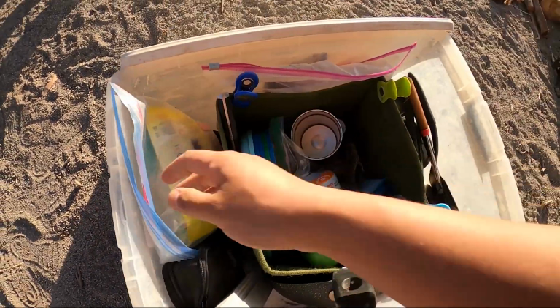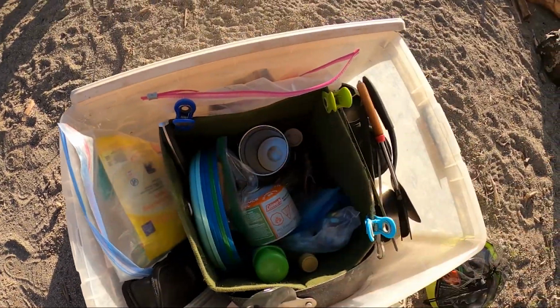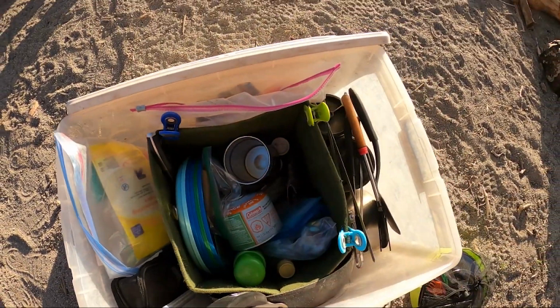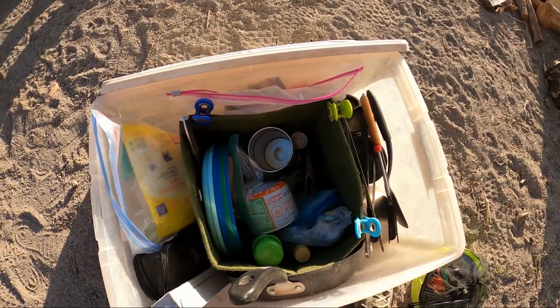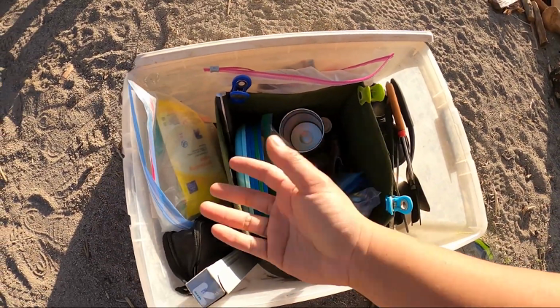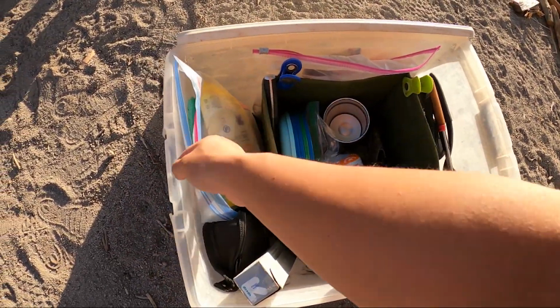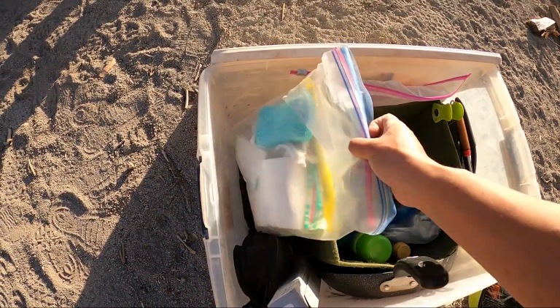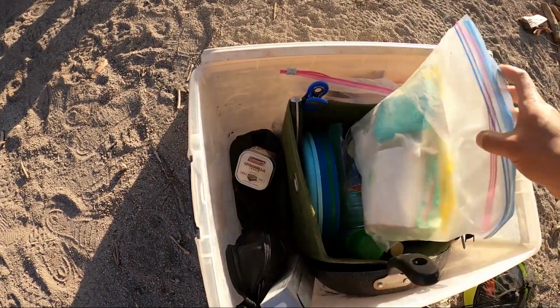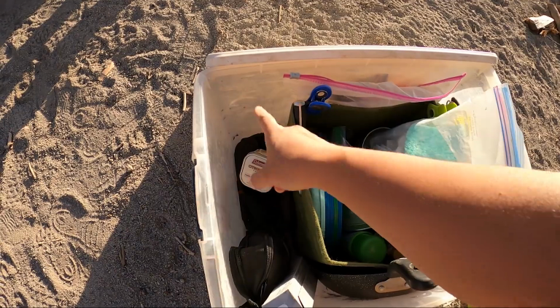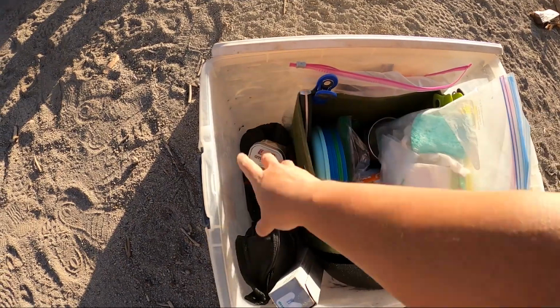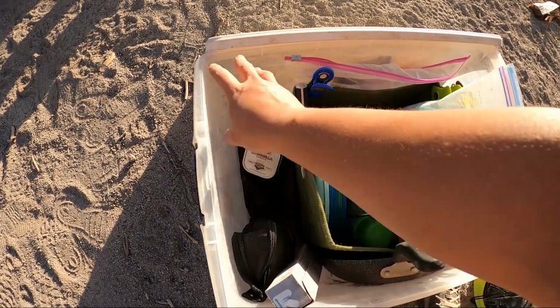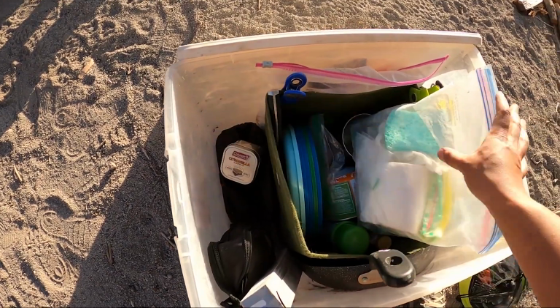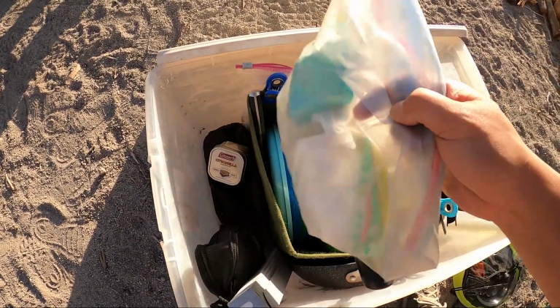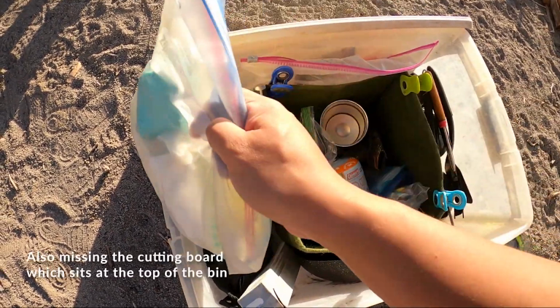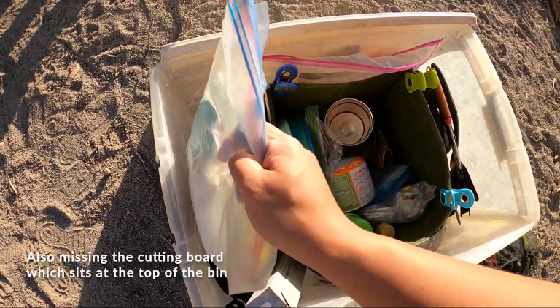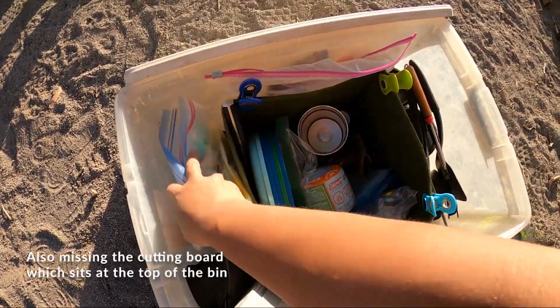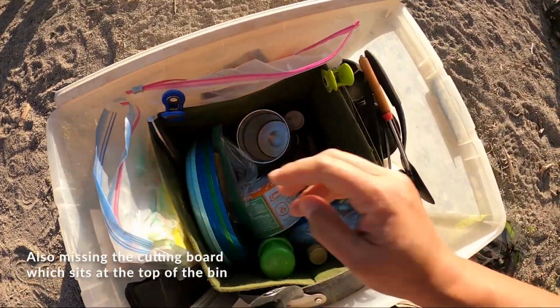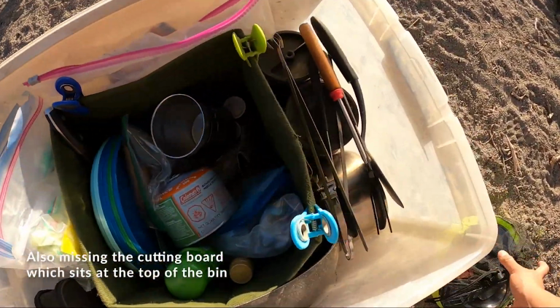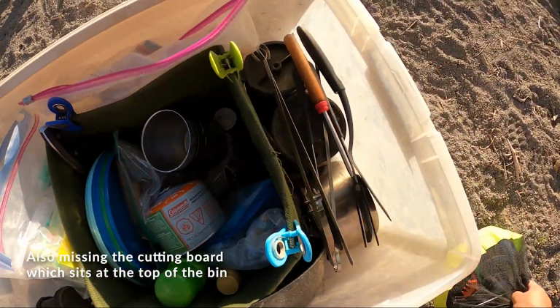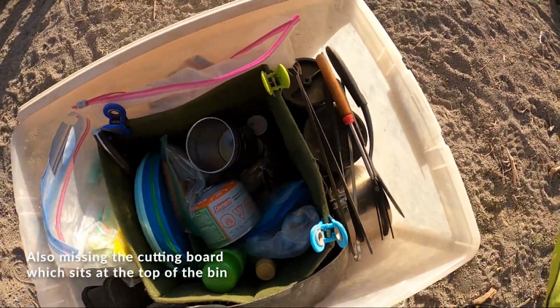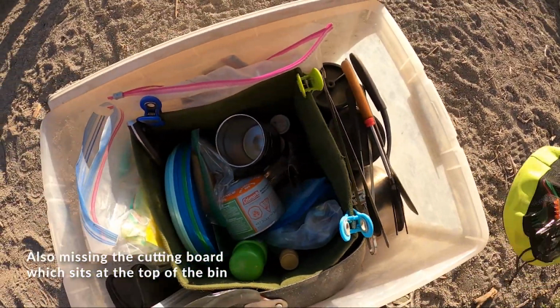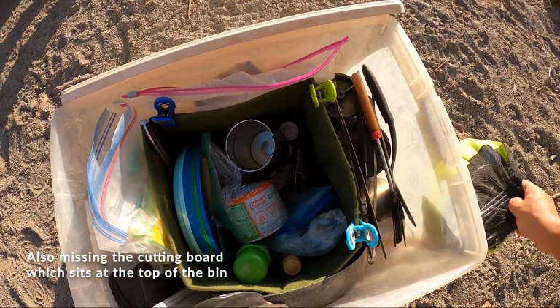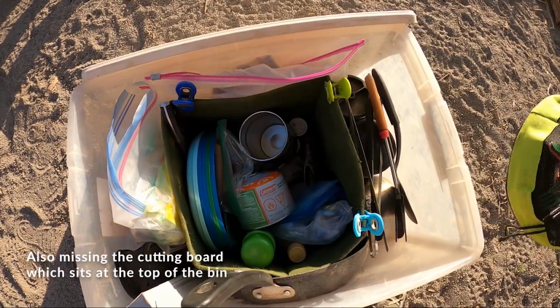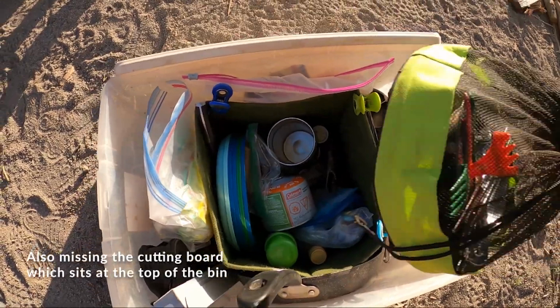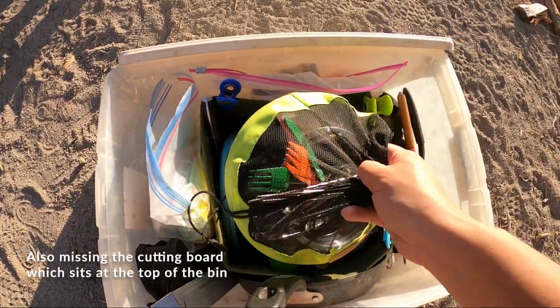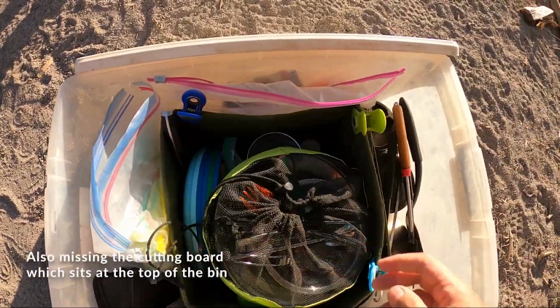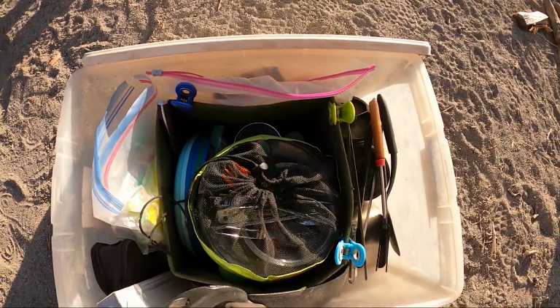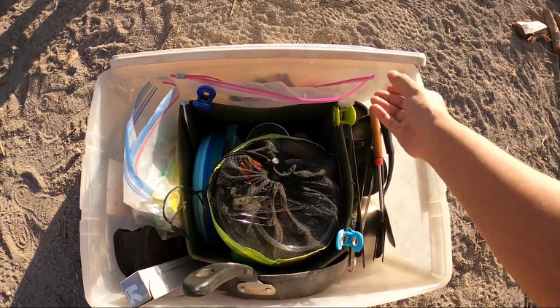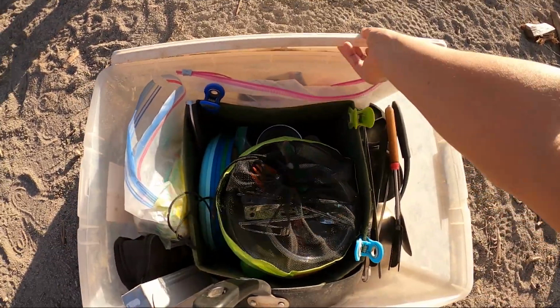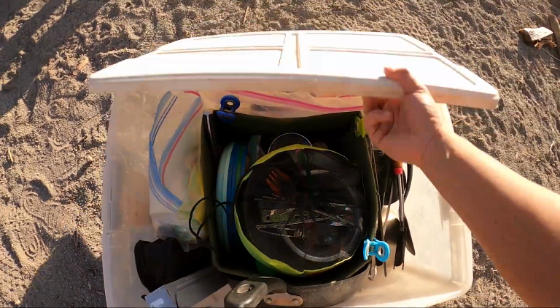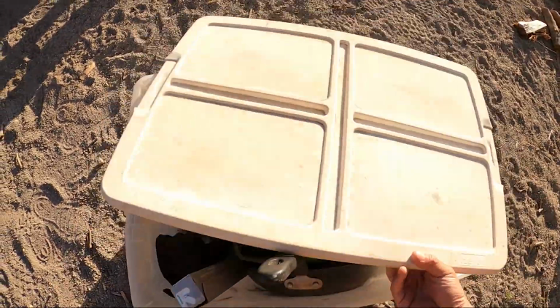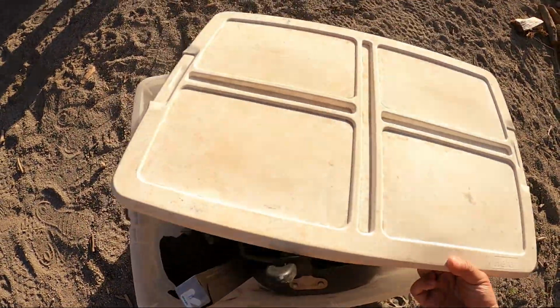And yeah, that's pretty much it. The only thing that's missing is the paper towel roll that usually goes right here. But other than that, all of the camping gear fits inside this single tote.